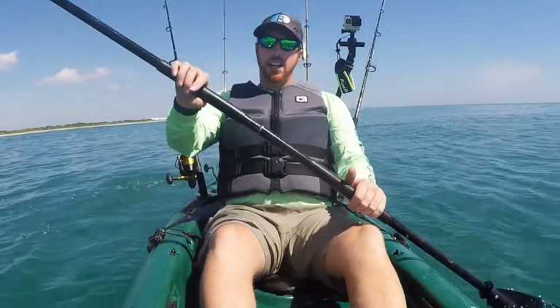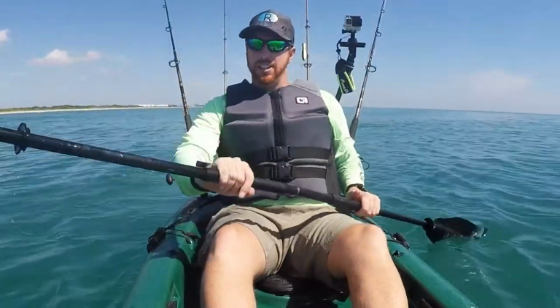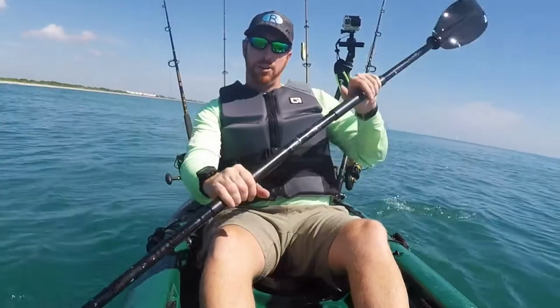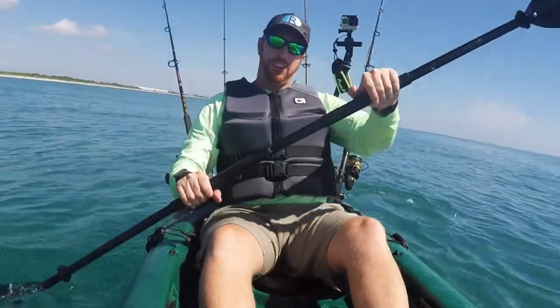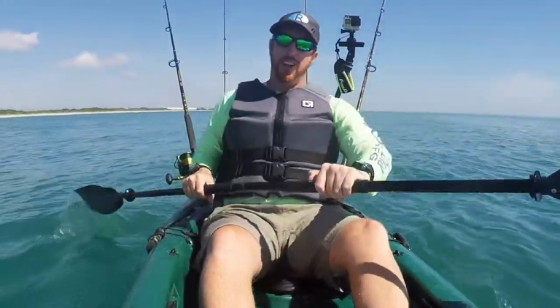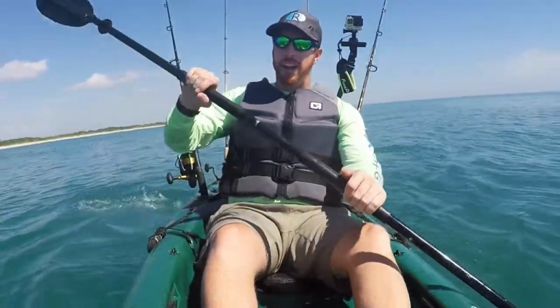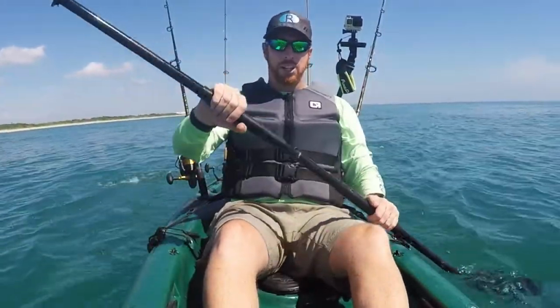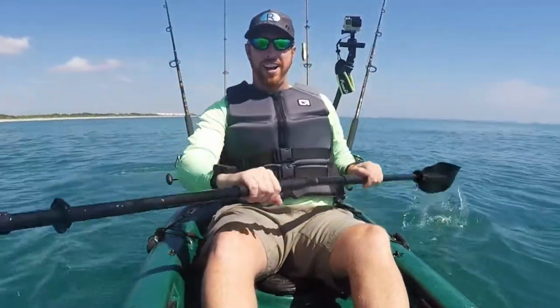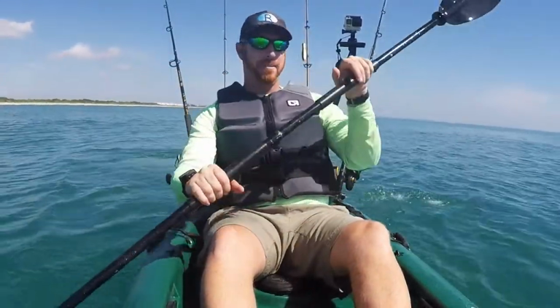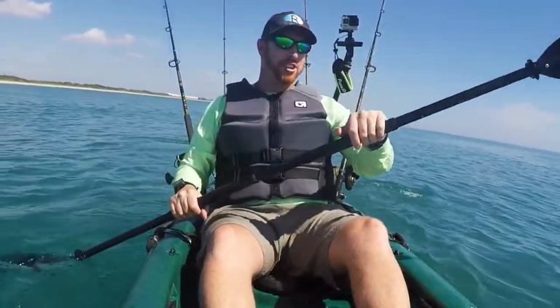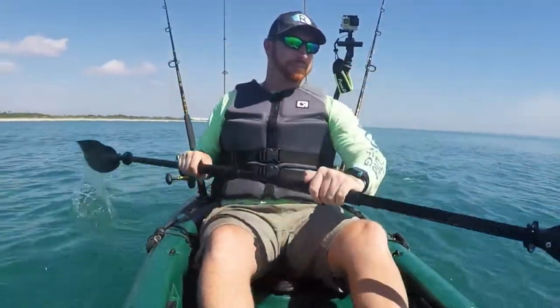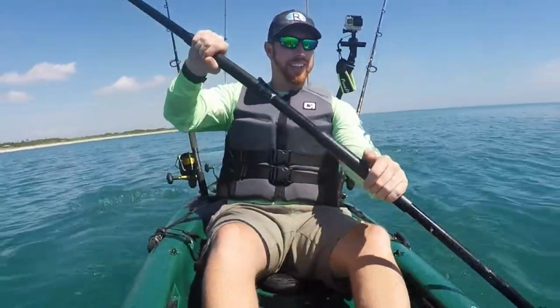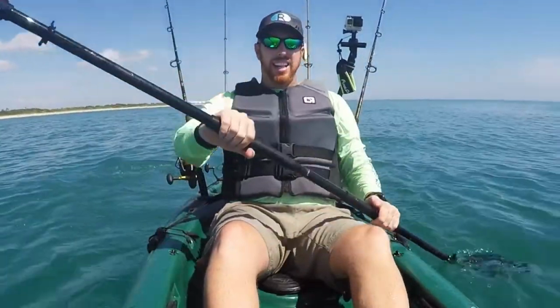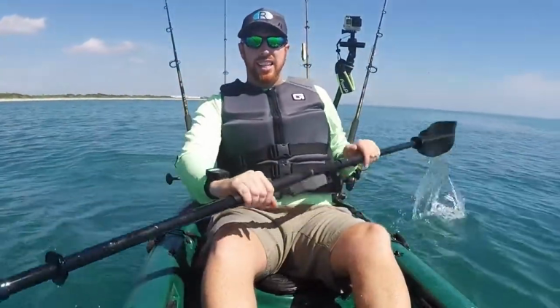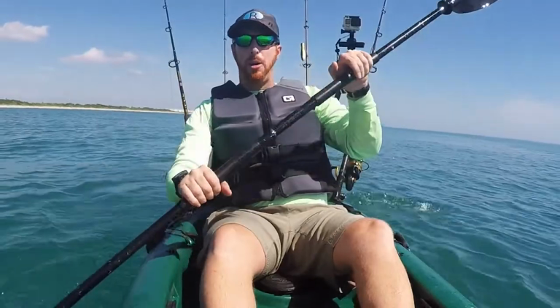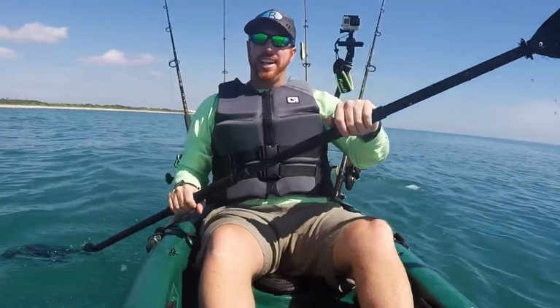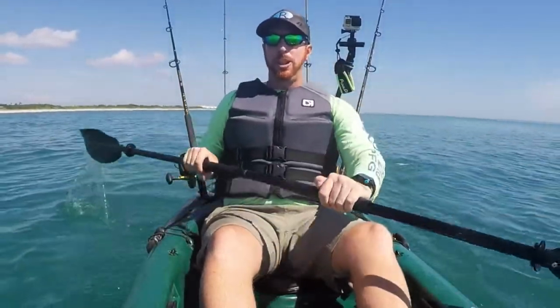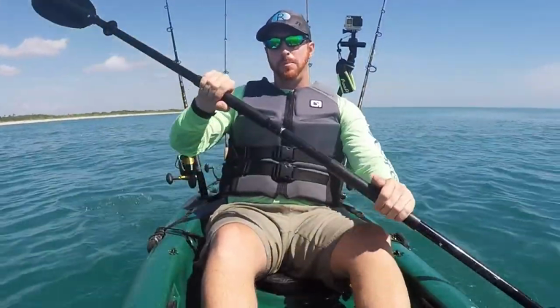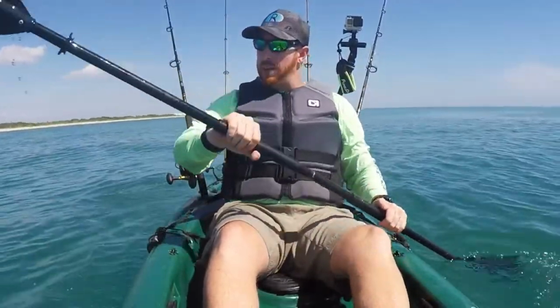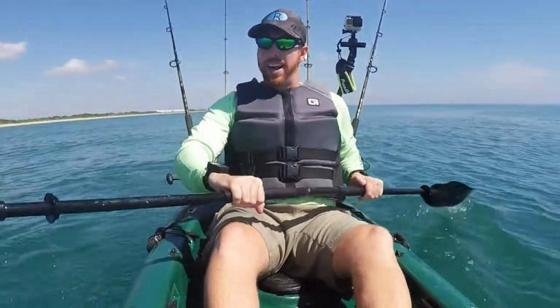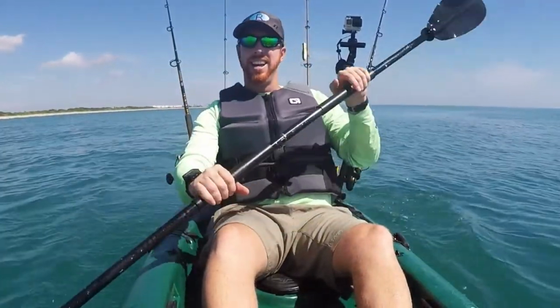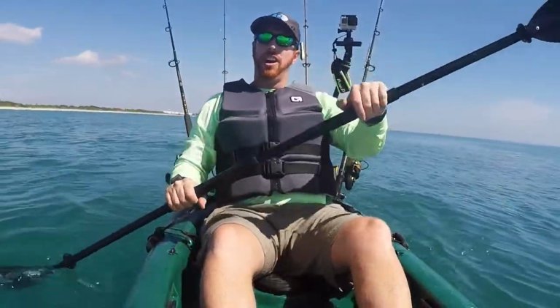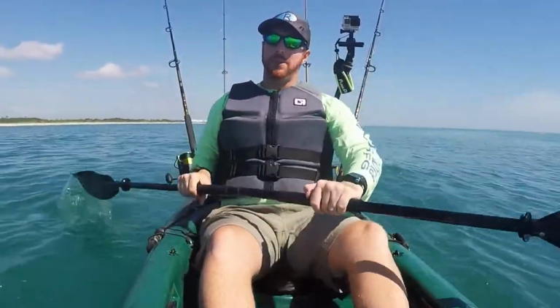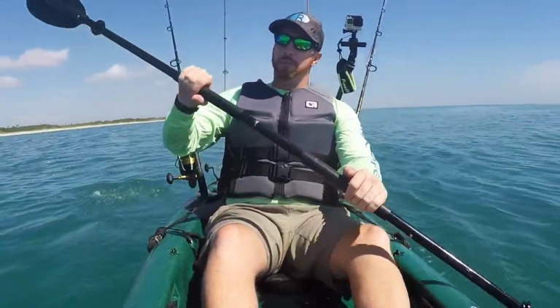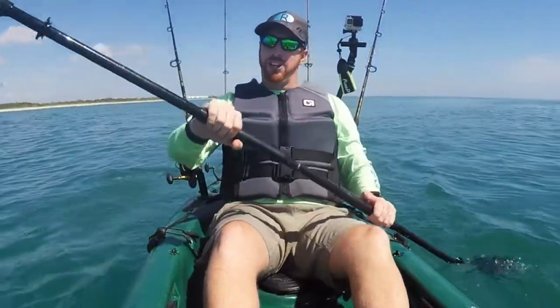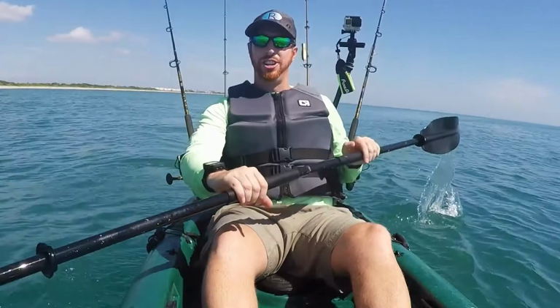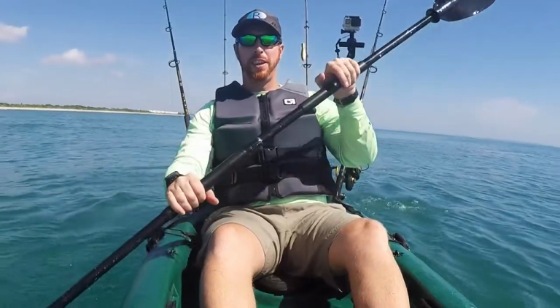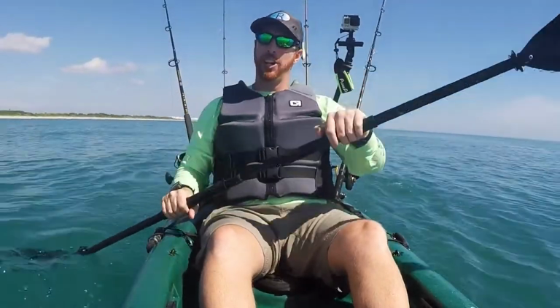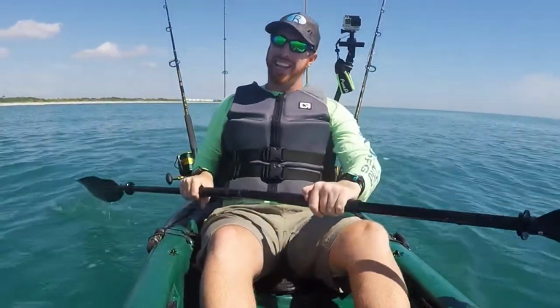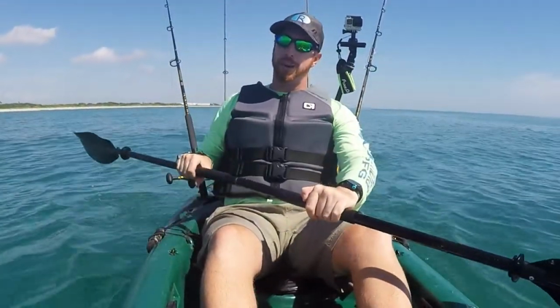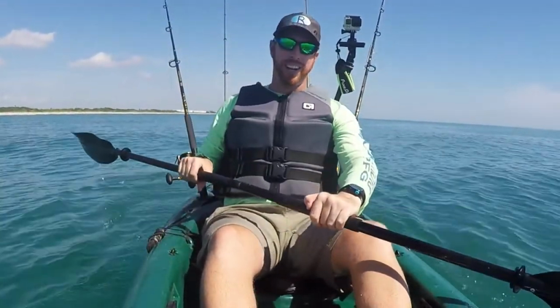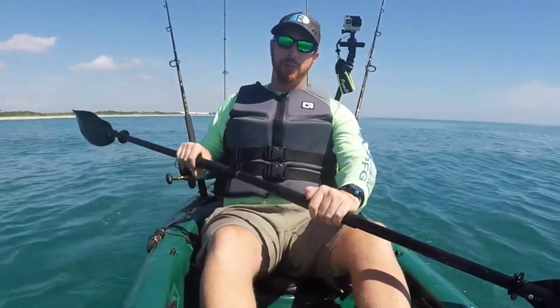So there's our proof — Hornbellys work just fine for live bait fishing. Let's take a moment and check out some clips of some past trips where I've caught some incredible fish using nothing but the lowly Atlantic Bumper for bait.